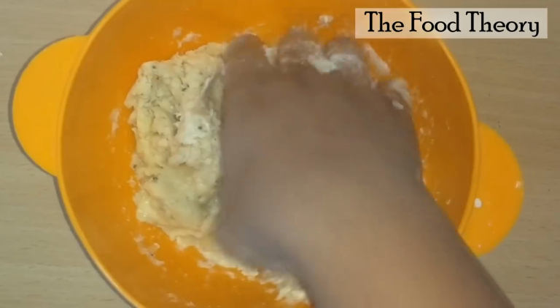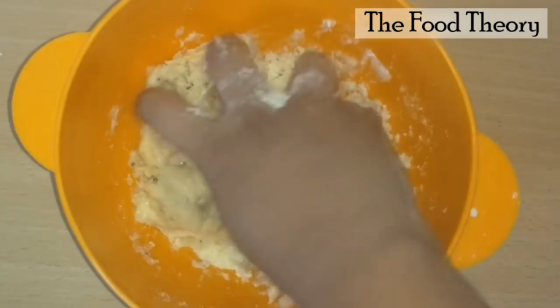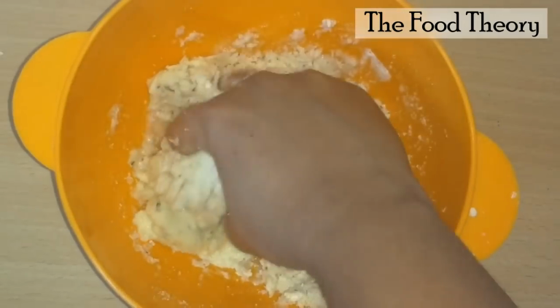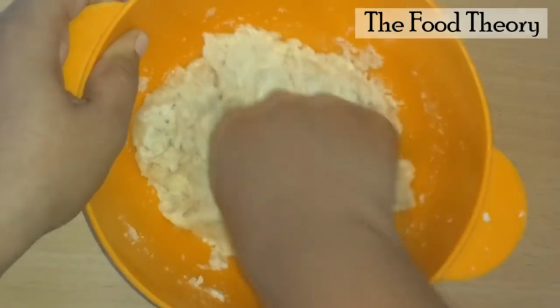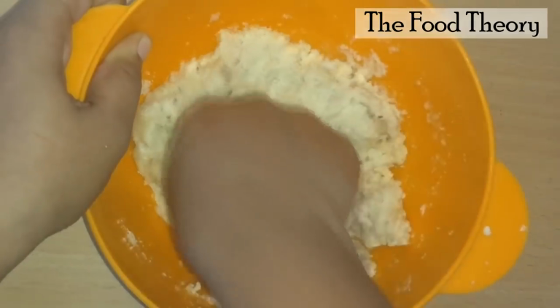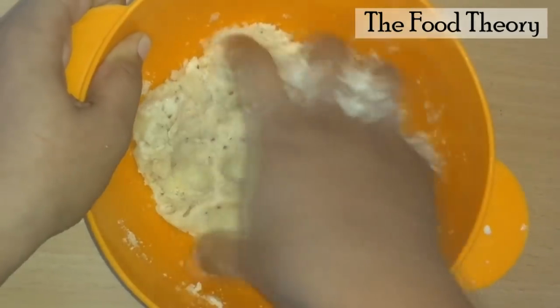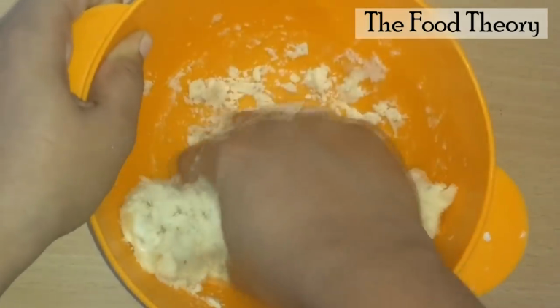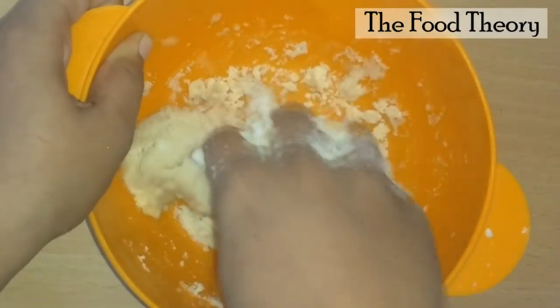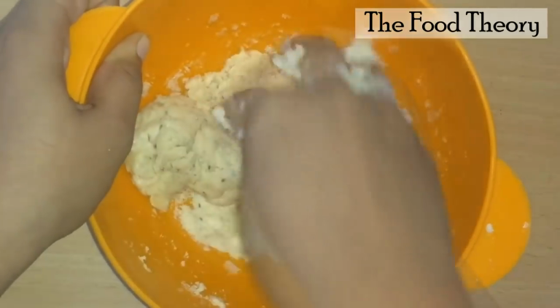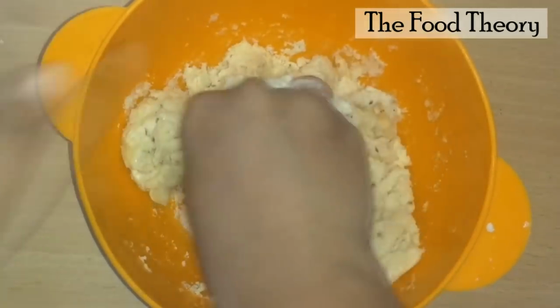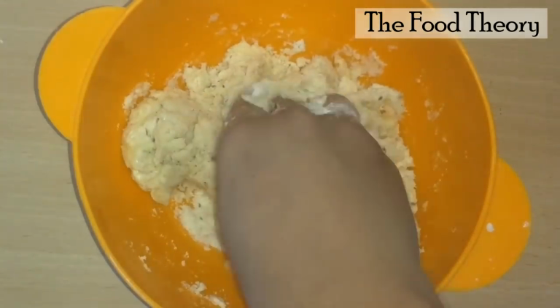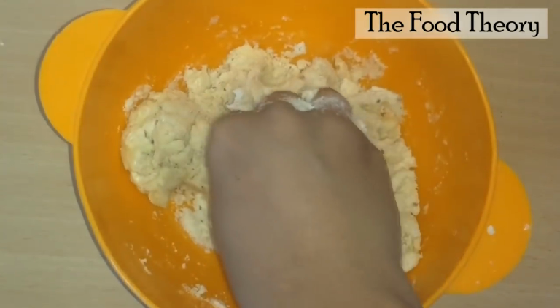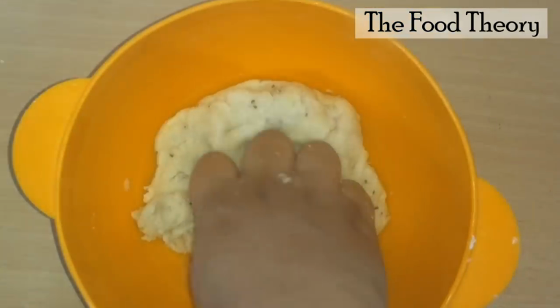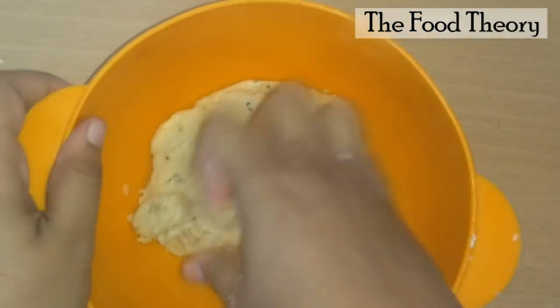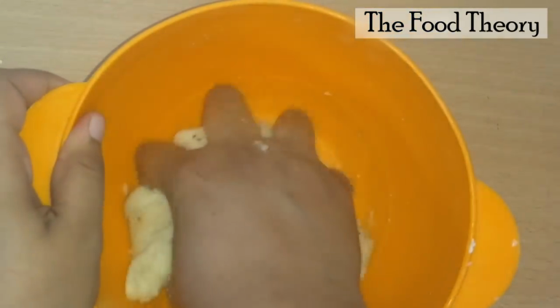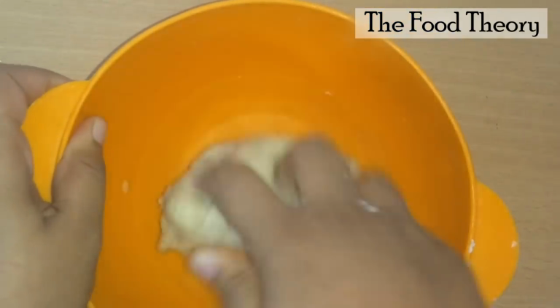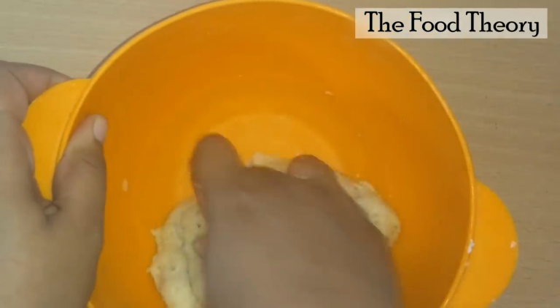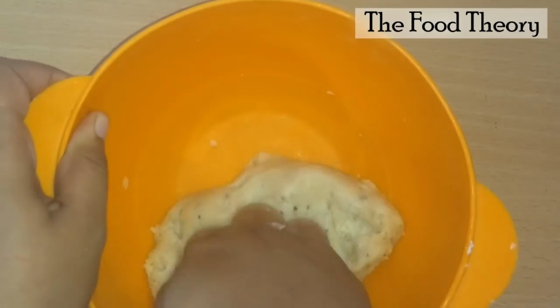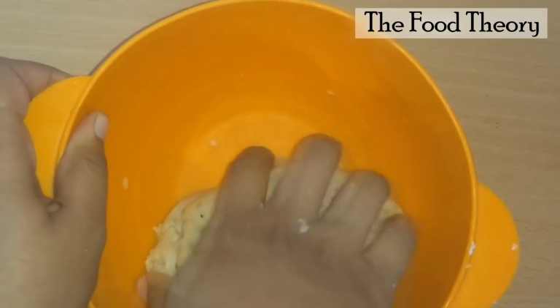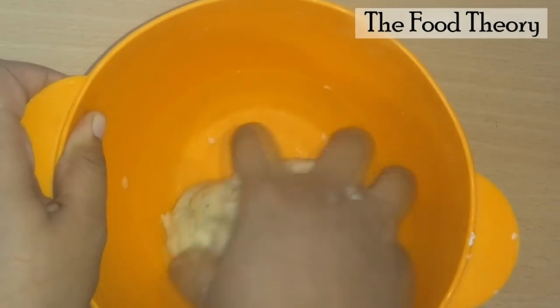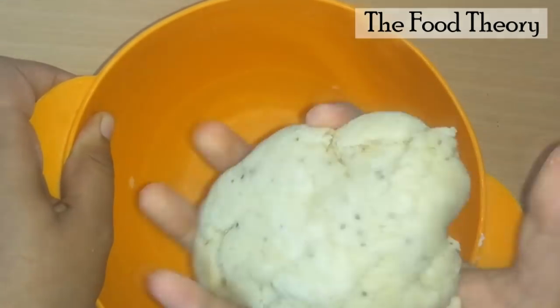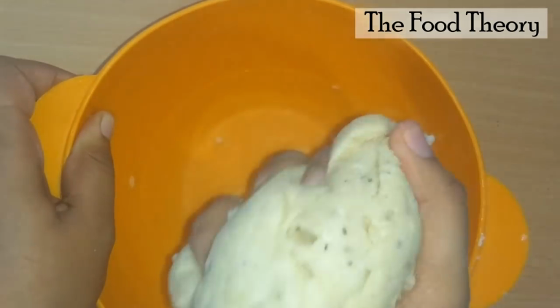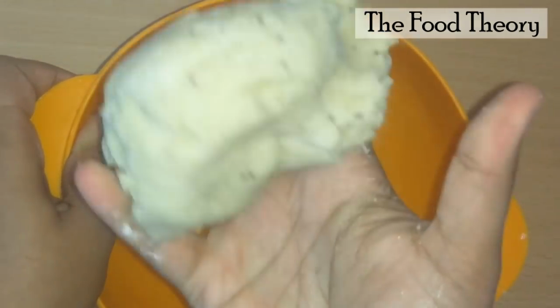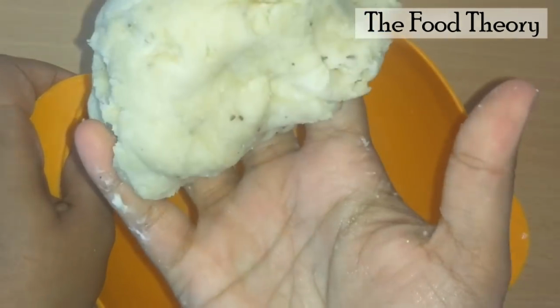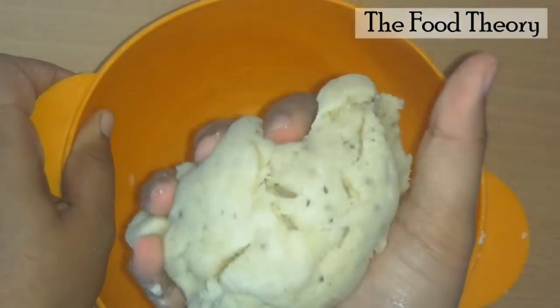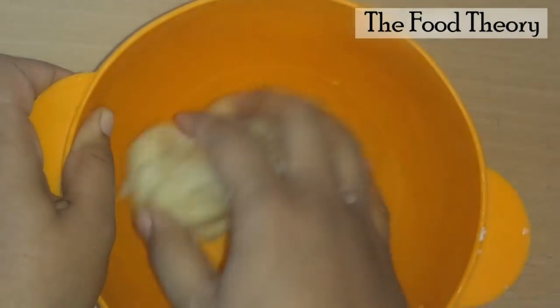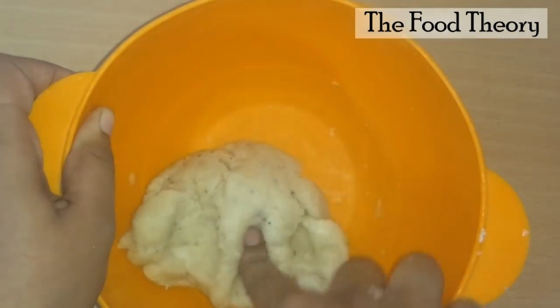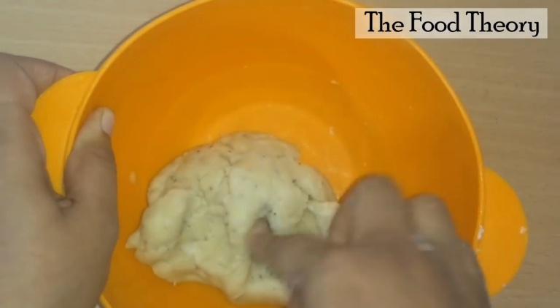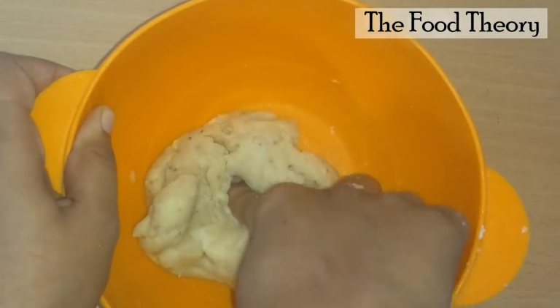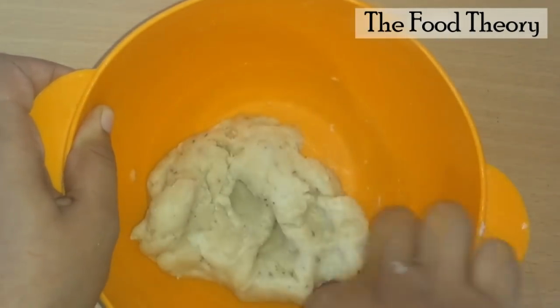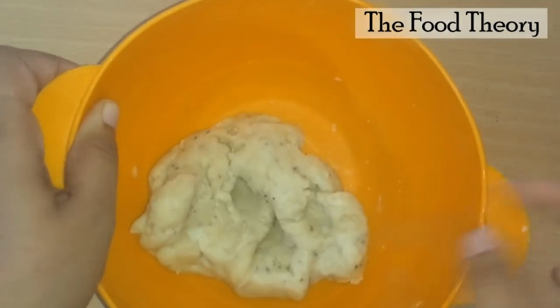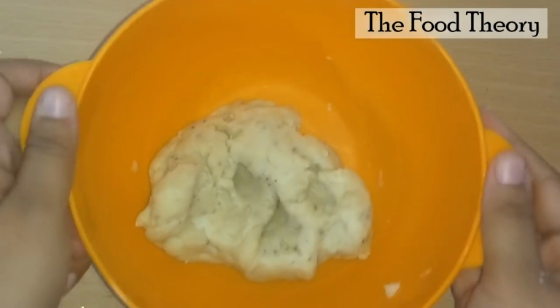Mix well and knead it into a hard dough. Make sure that your dough is not too soft. After kneading, keep this dough aside for 15 minutes.